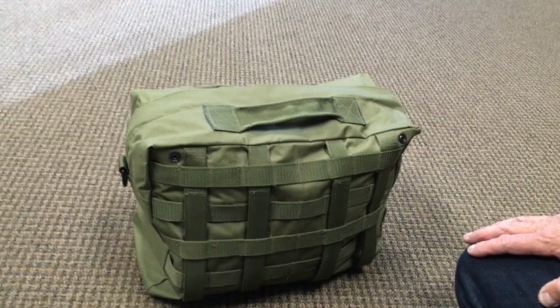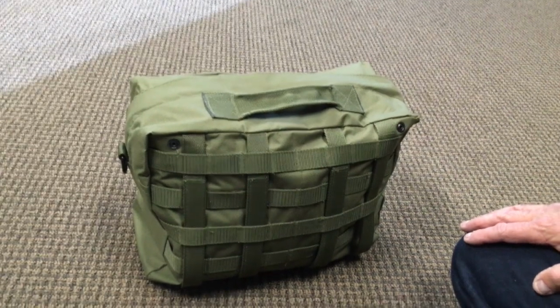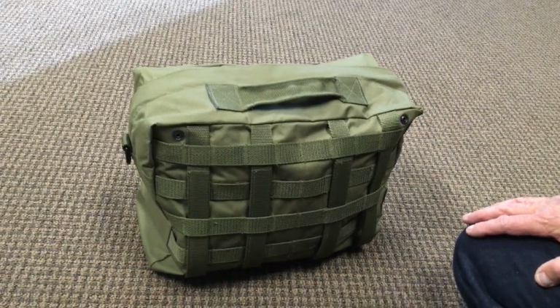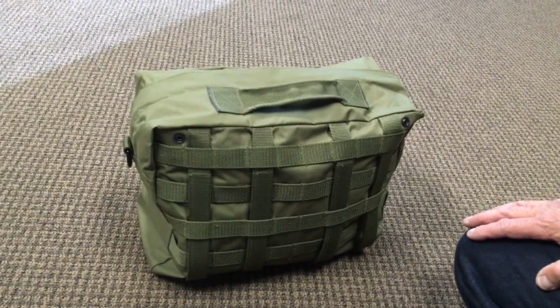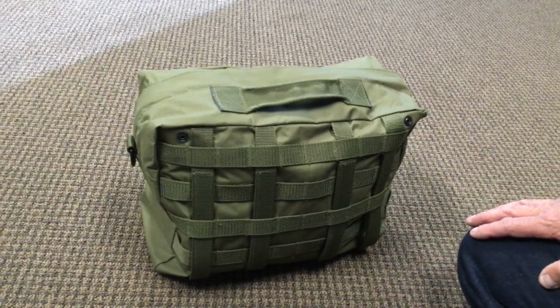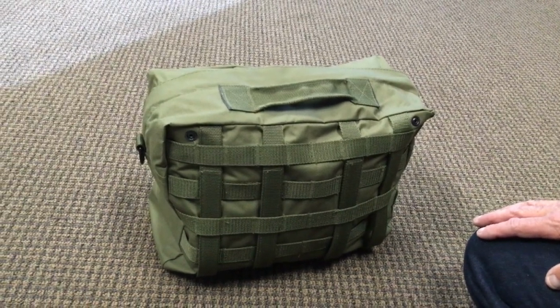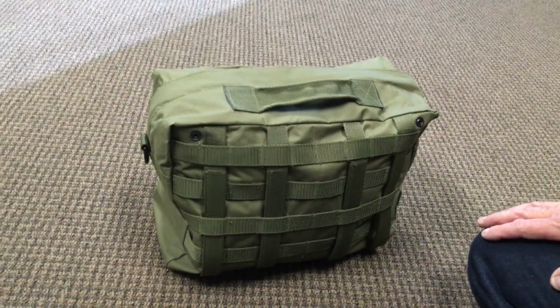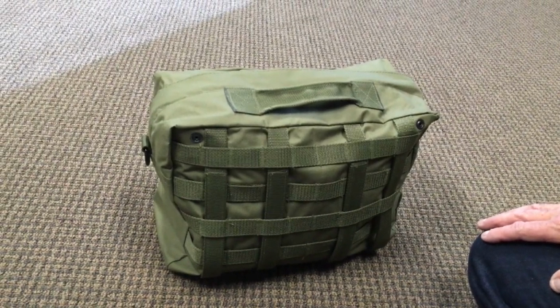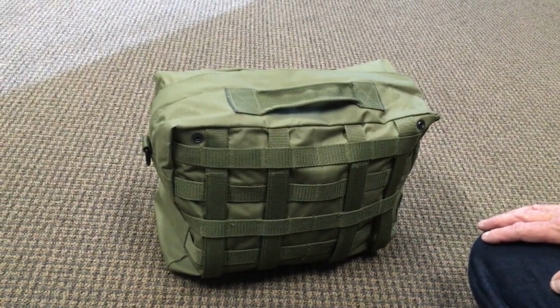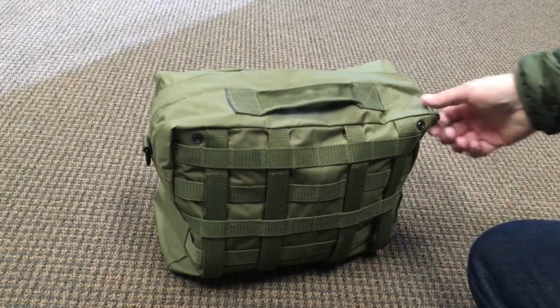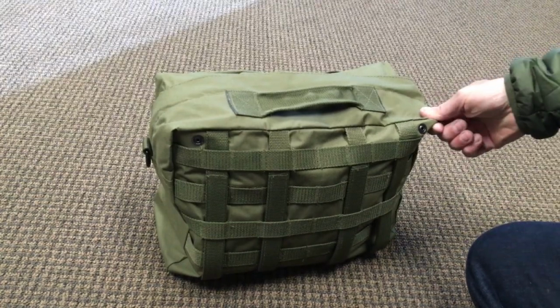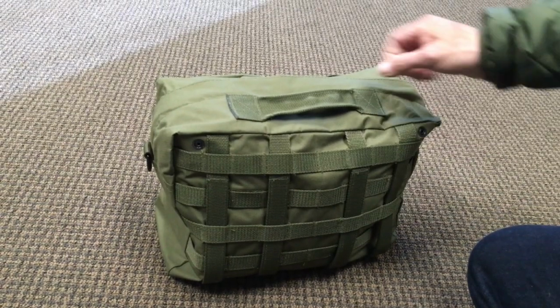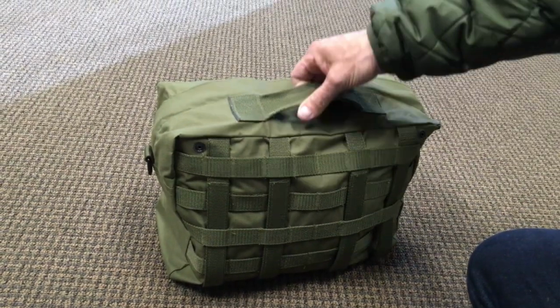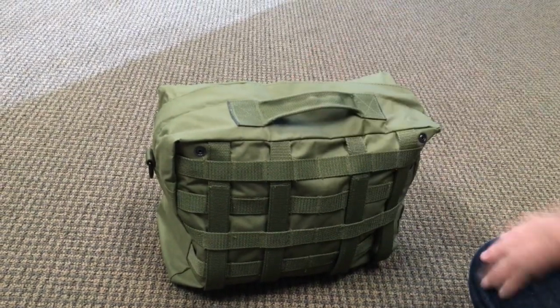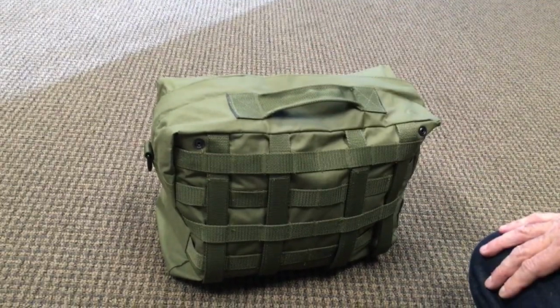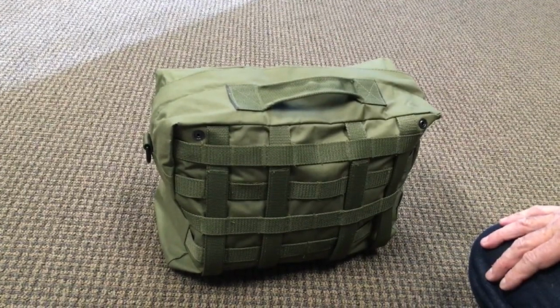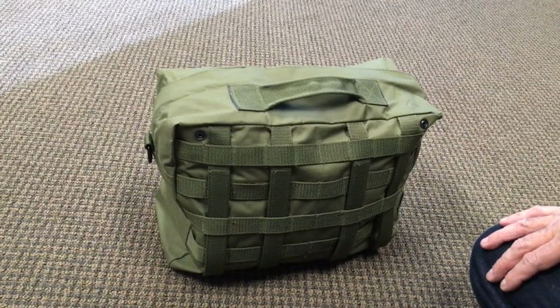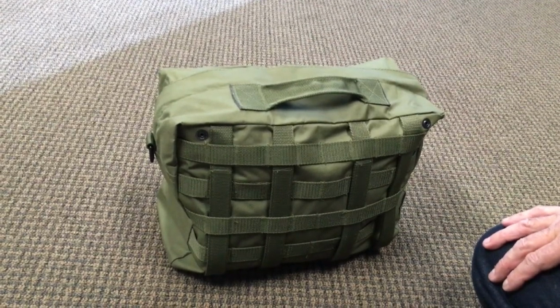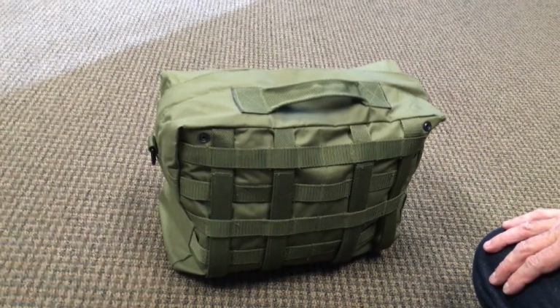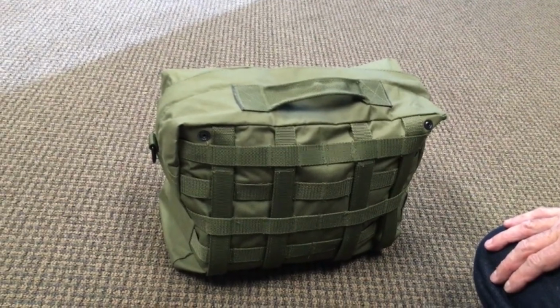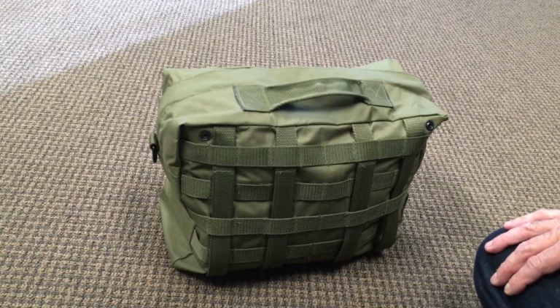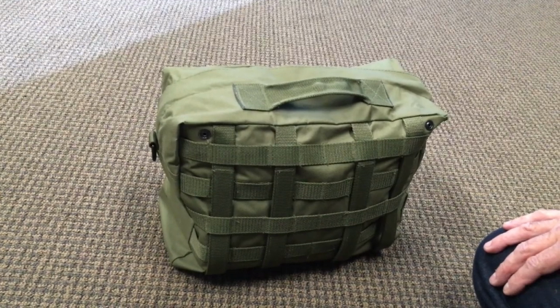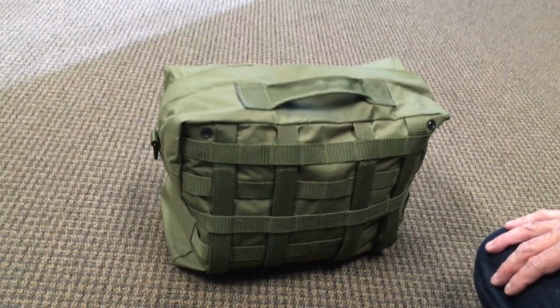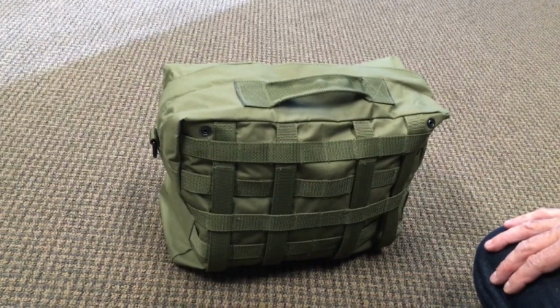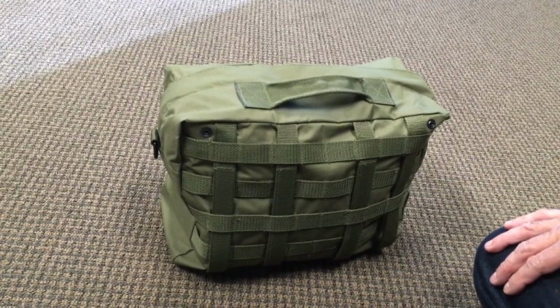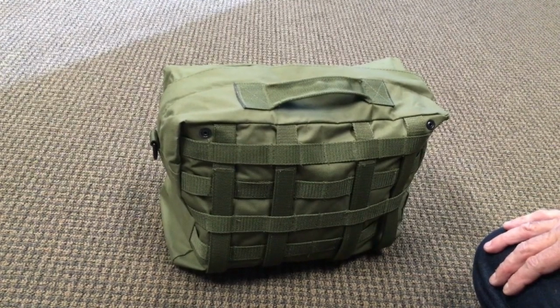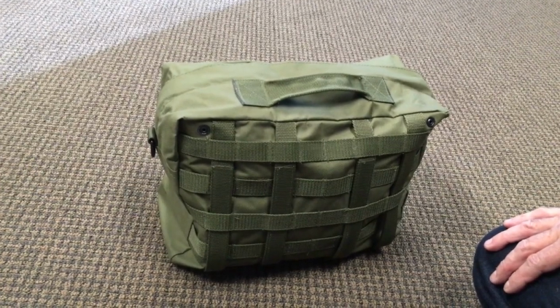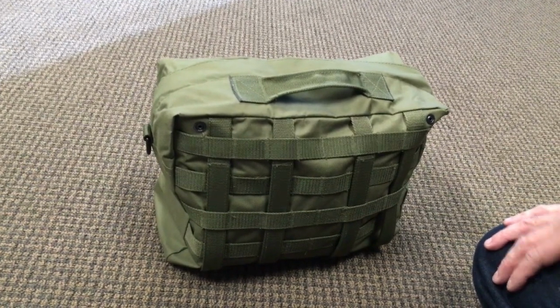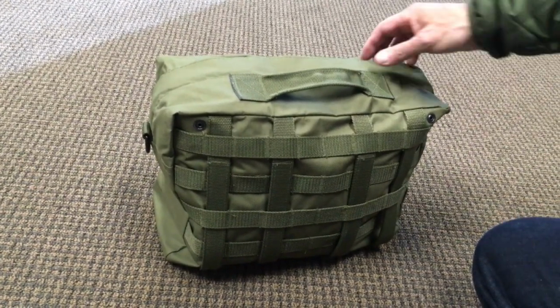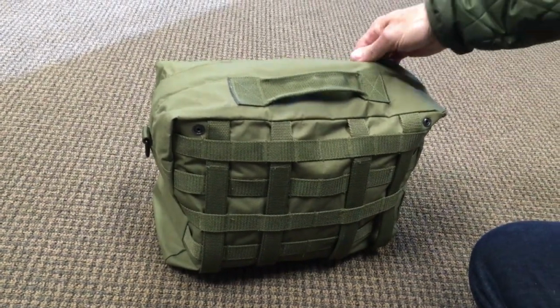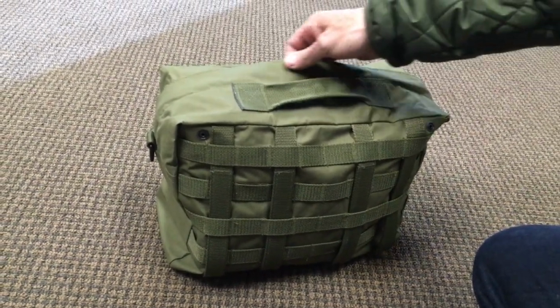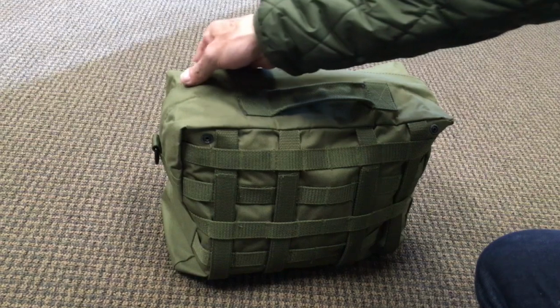What do you got for me today? Extra large EOD bag. So we were cleaning the warehouse and found several cases of these. I haven't seen these things for years. They're very popular when we were doing a lot of EOD stuff. So we still have some of these.